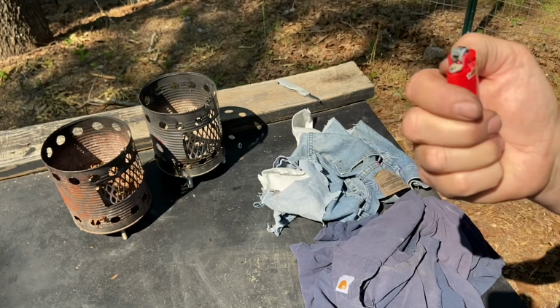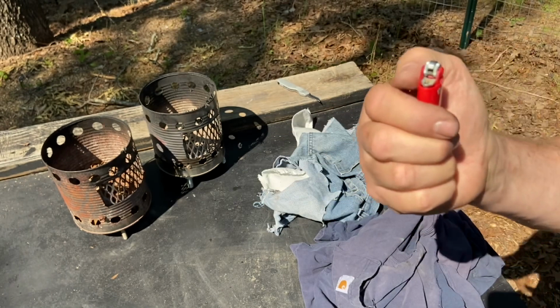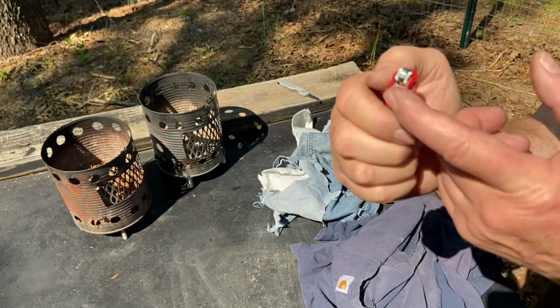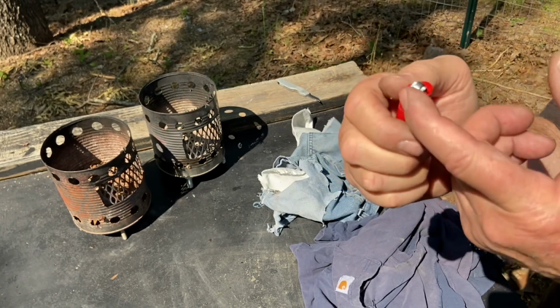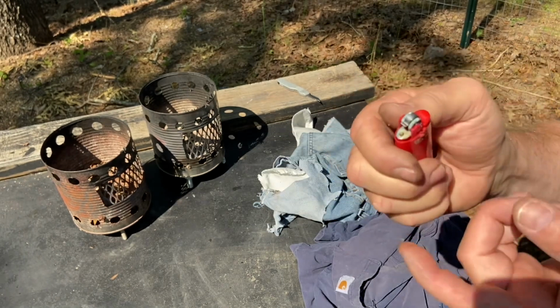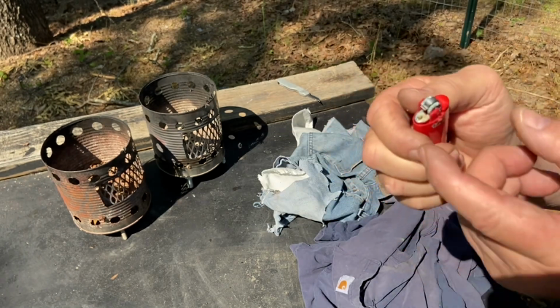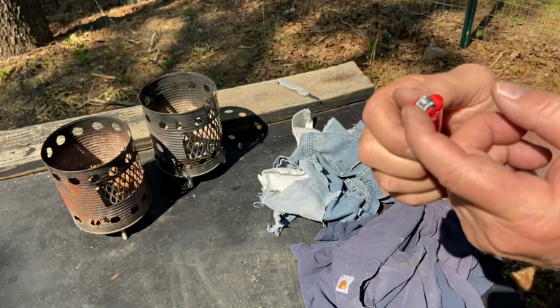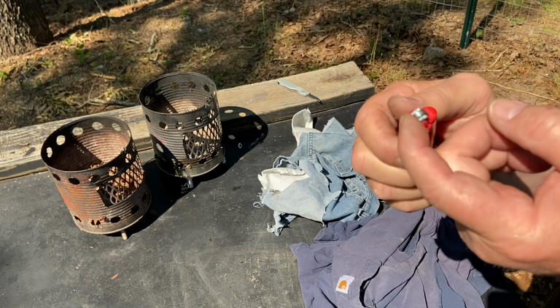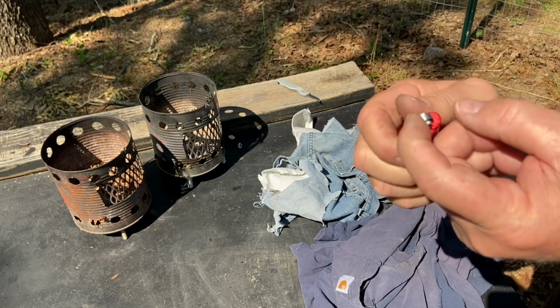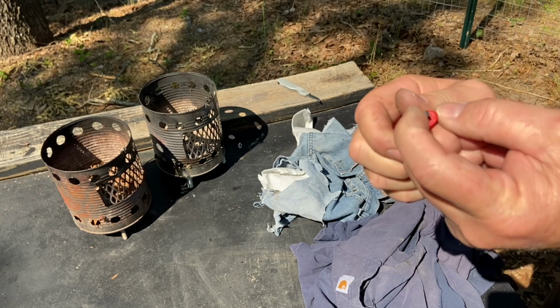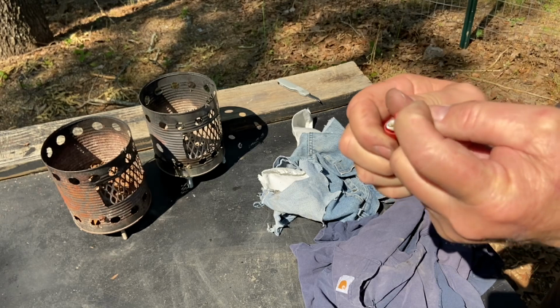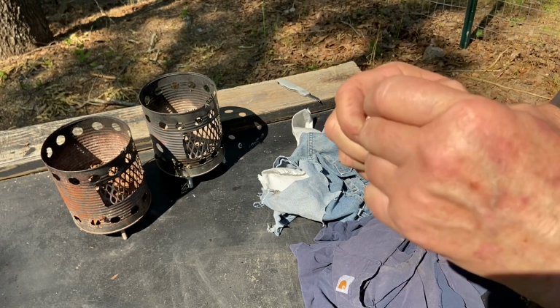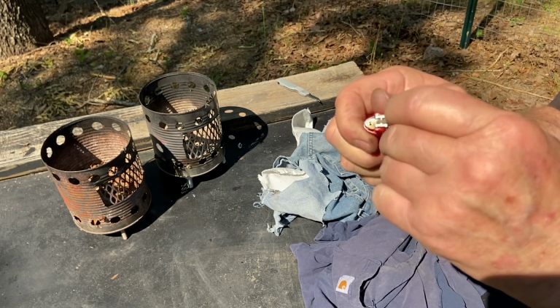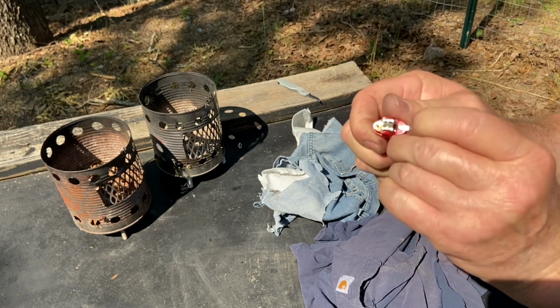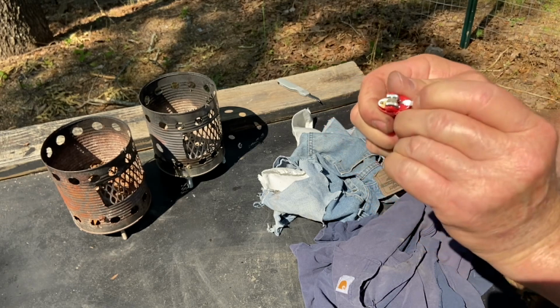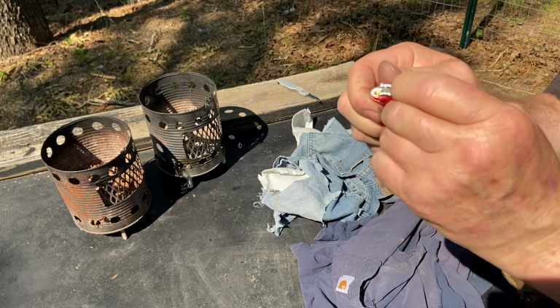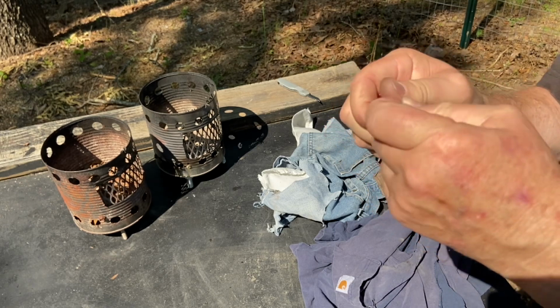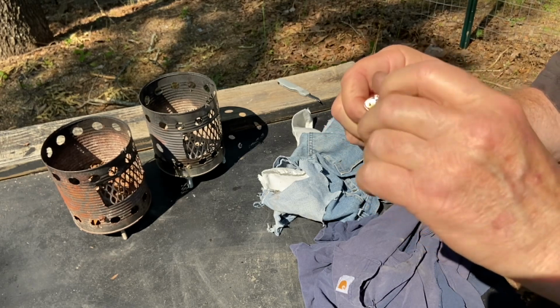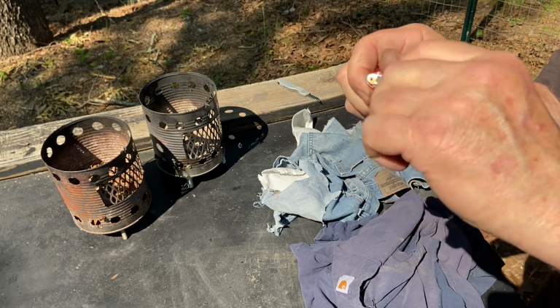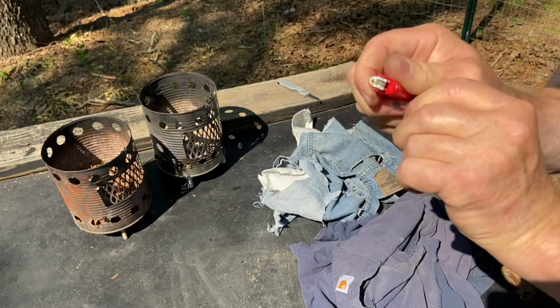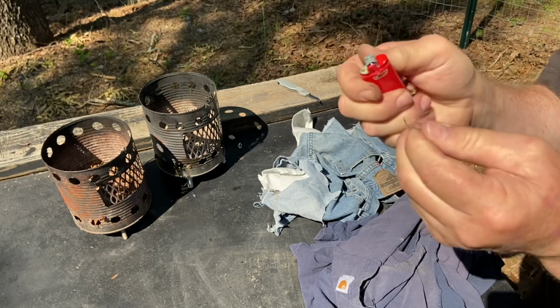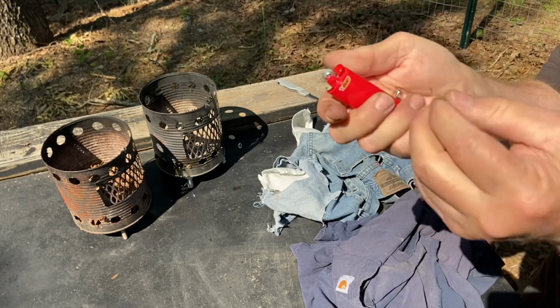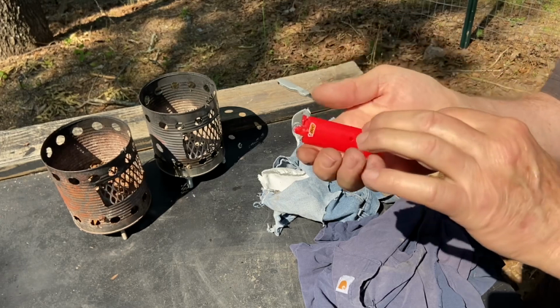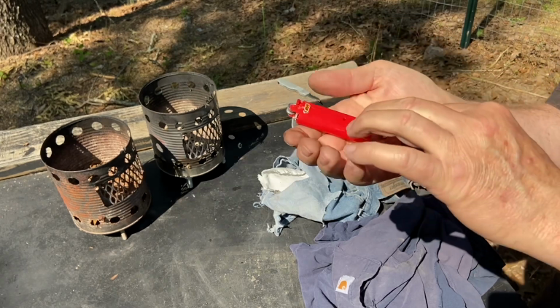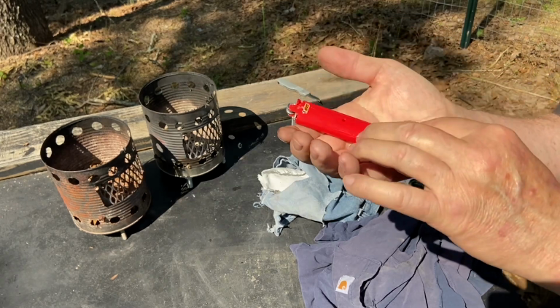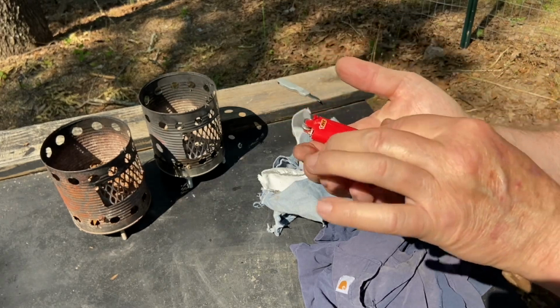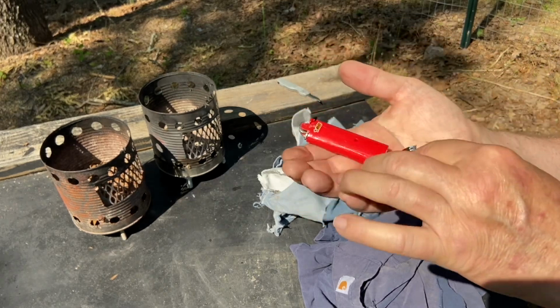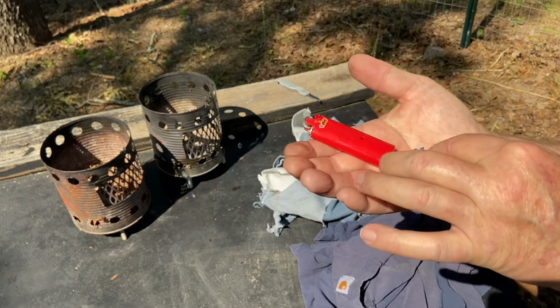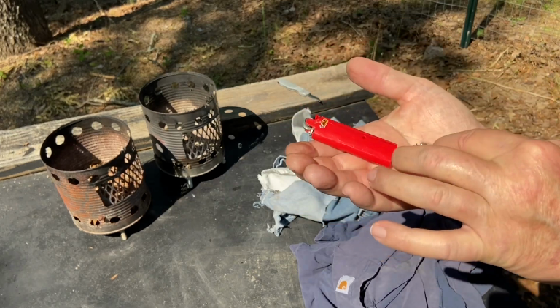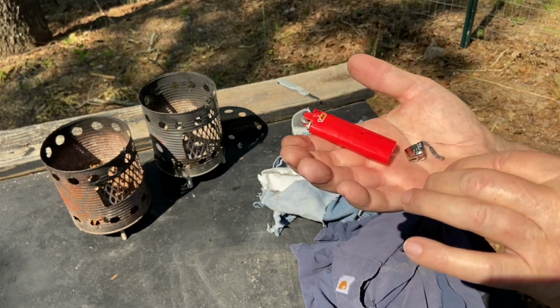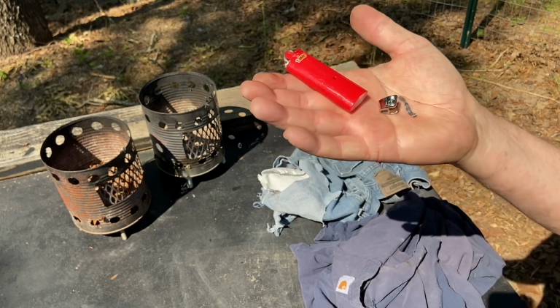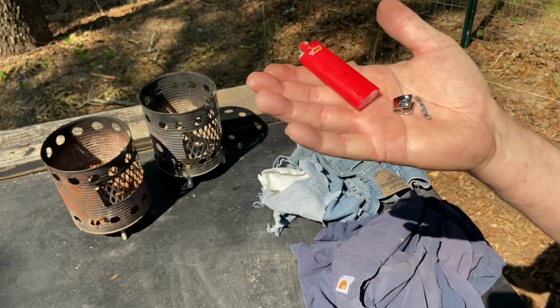Now, as for this child protective guard, just bend it as far as it'll go and it'll pop off of there. Like that. Now we are ready to ignite some fabric.